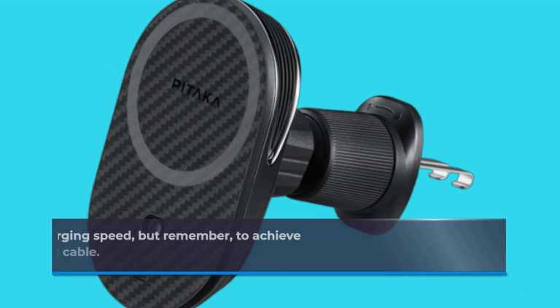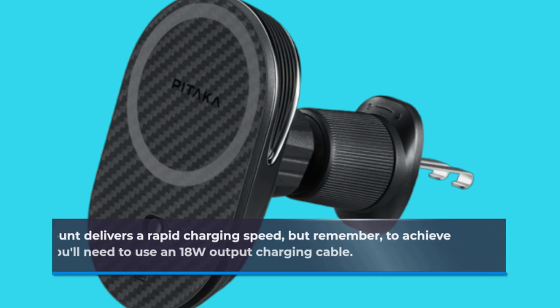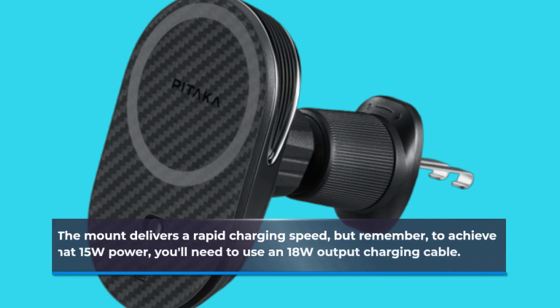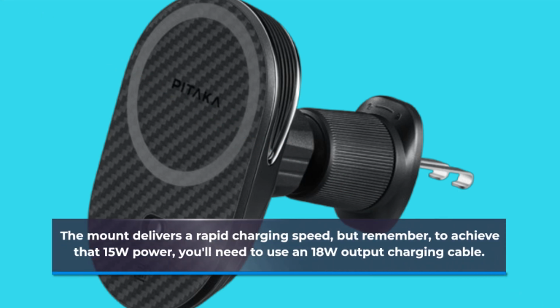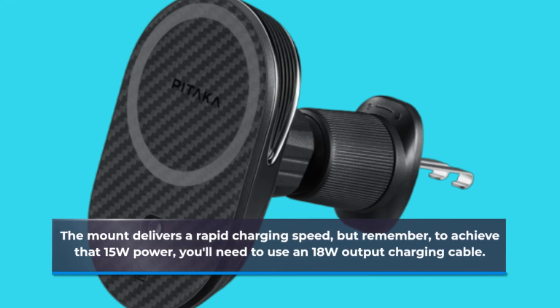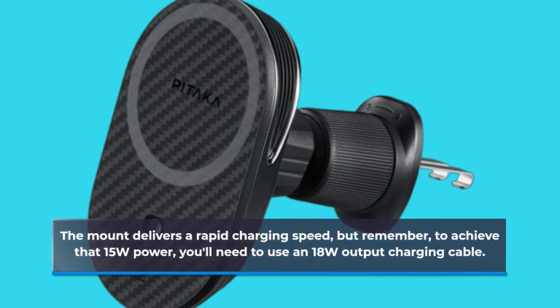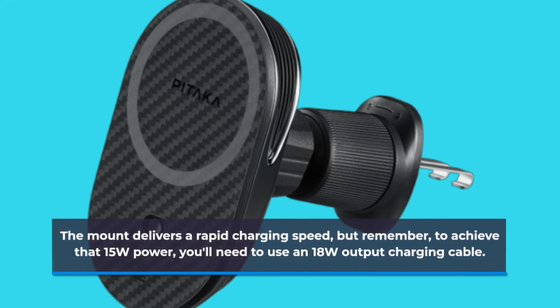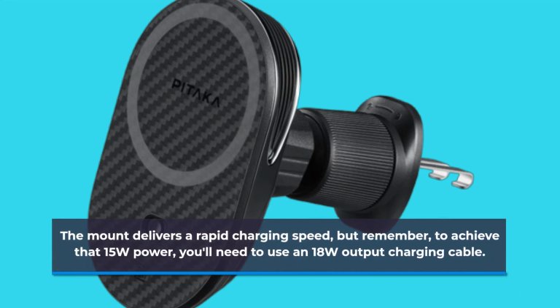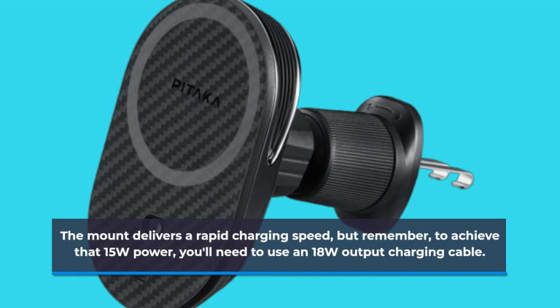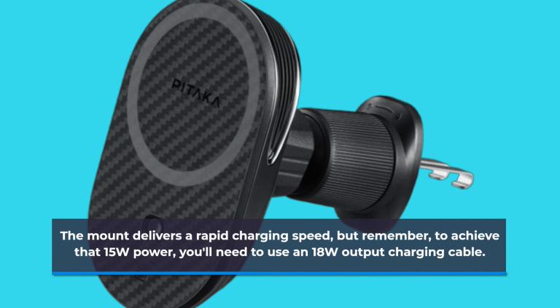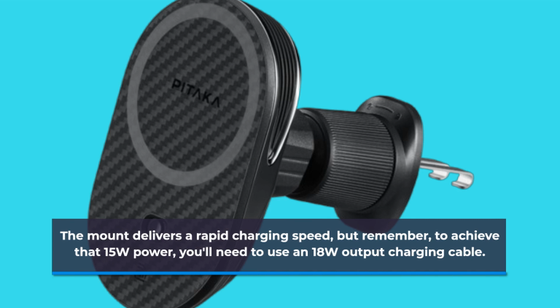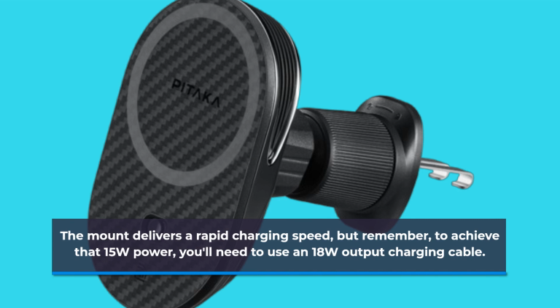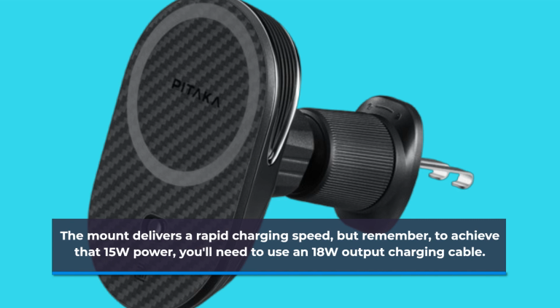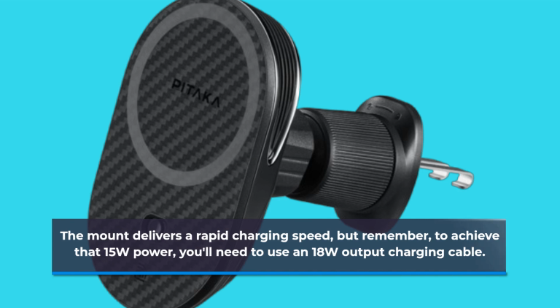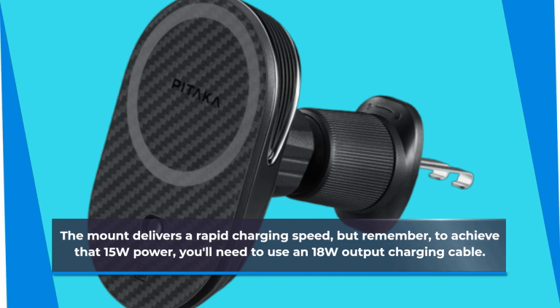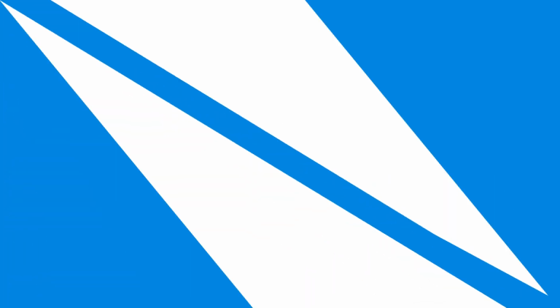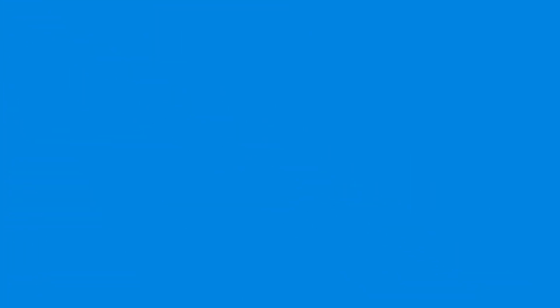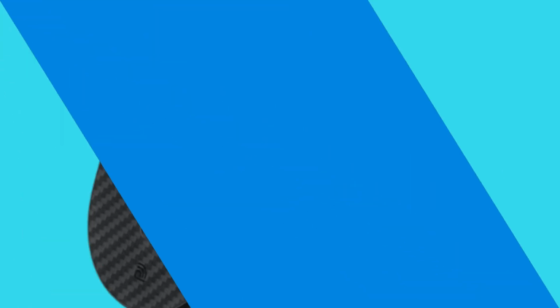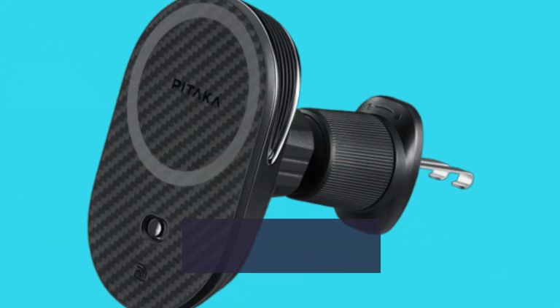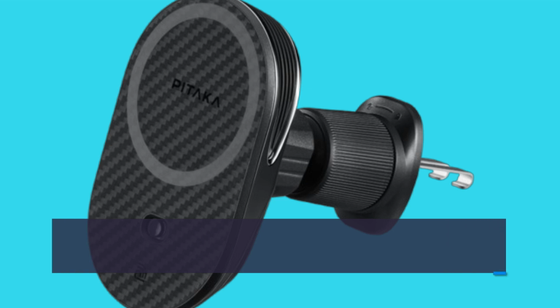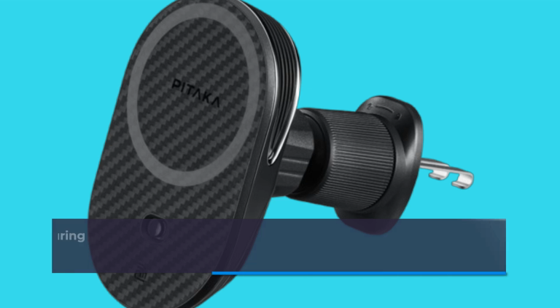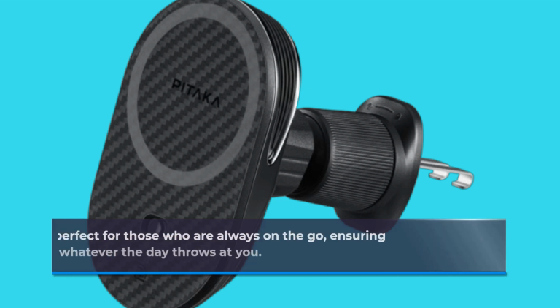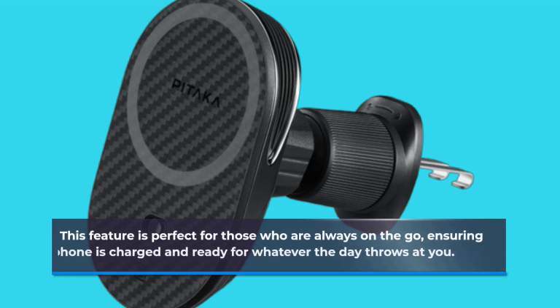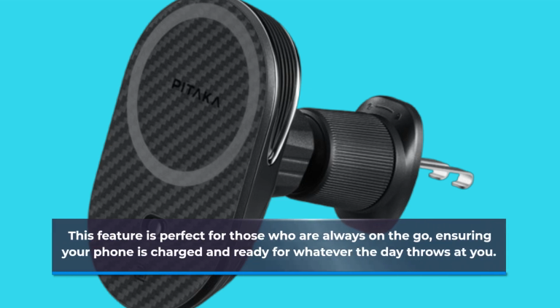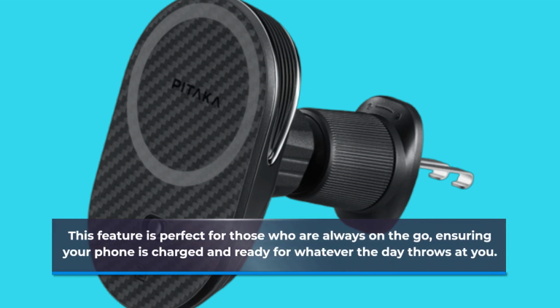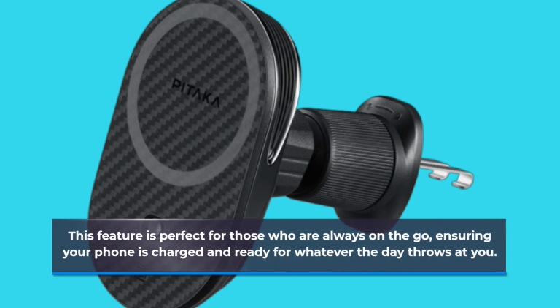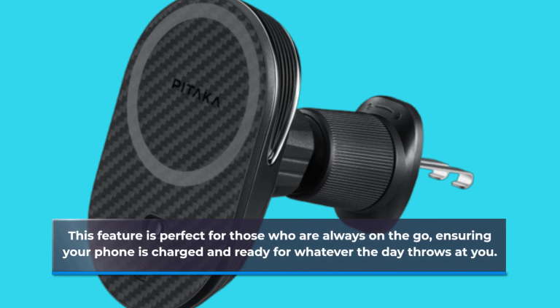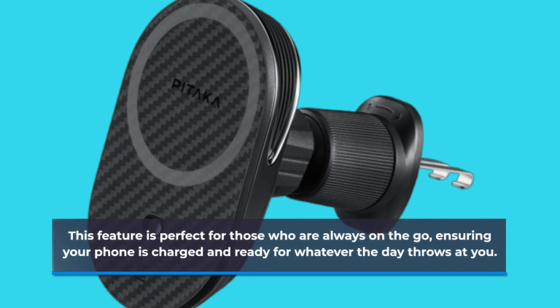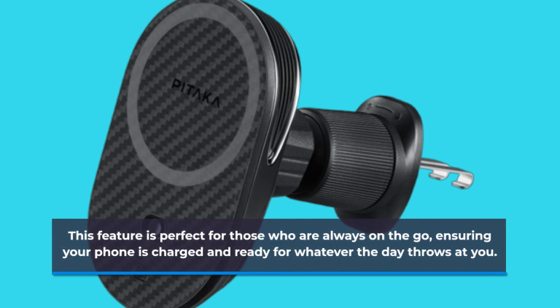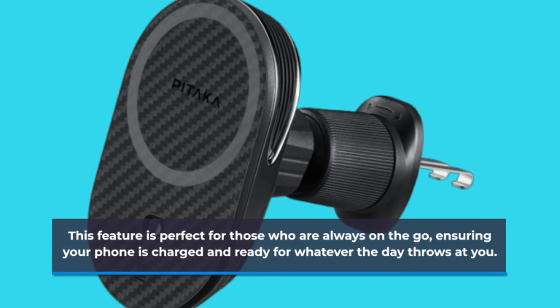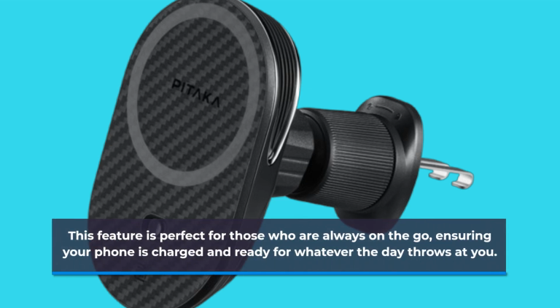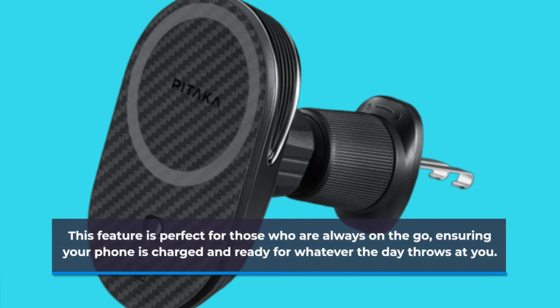But remember, to achieve that 15W power, you'll need to use an 18W output charging cable. This feature is perfect for those who are always on the go, ensuring your phone is charged and ready for whatever the day throws at you.